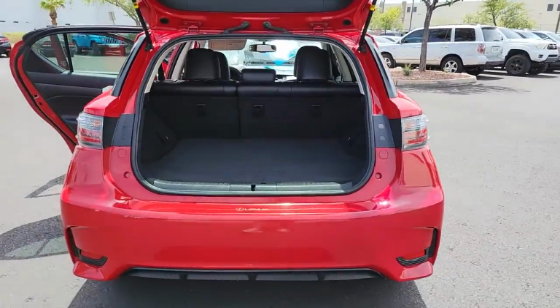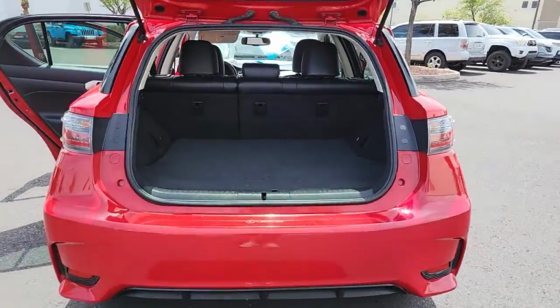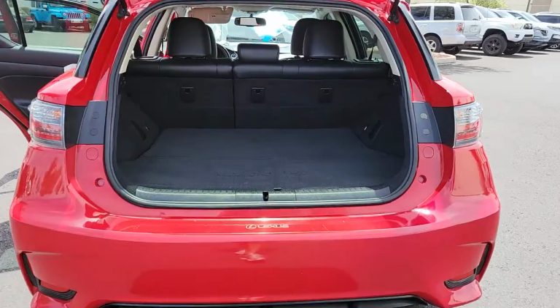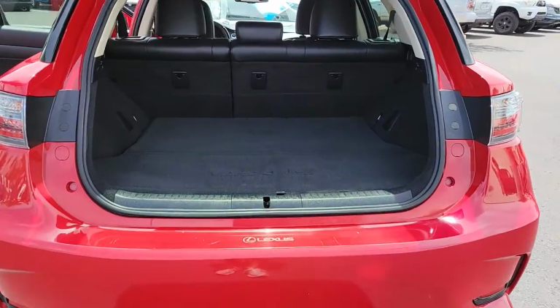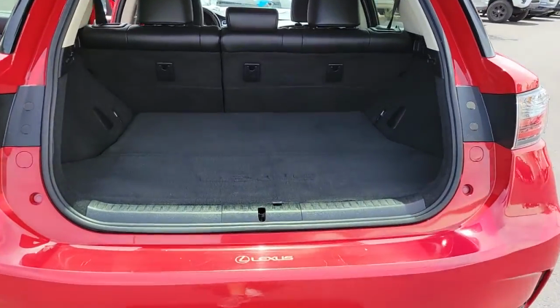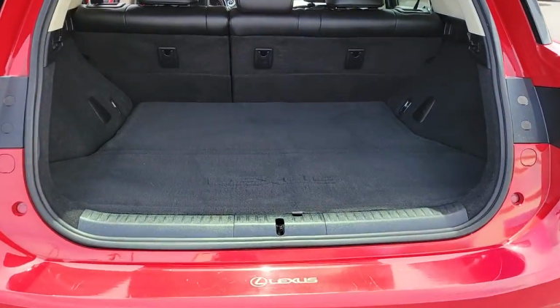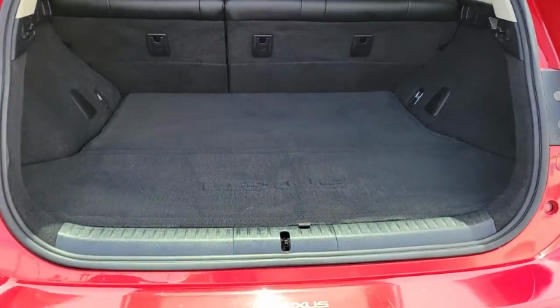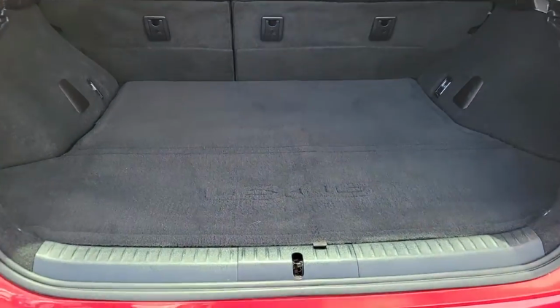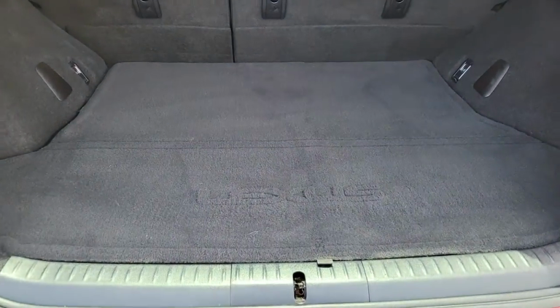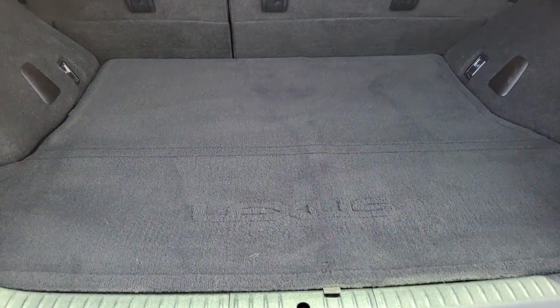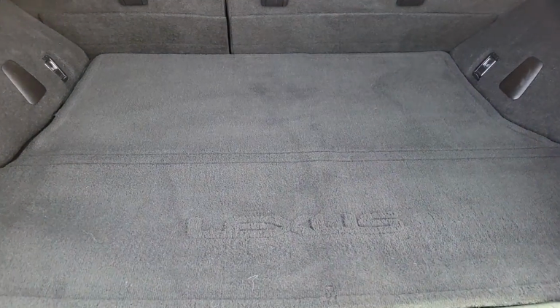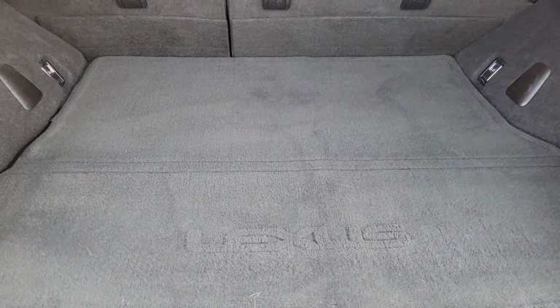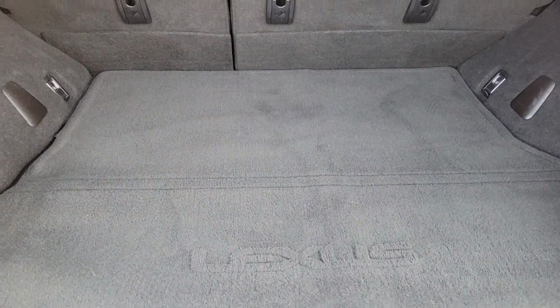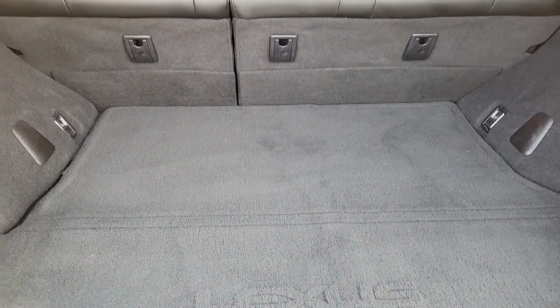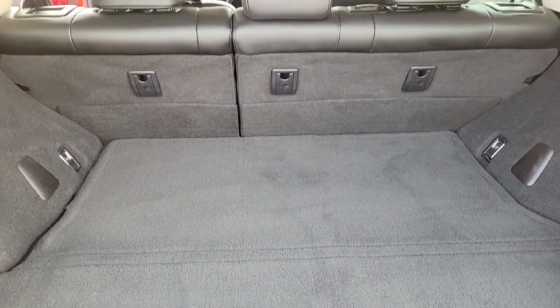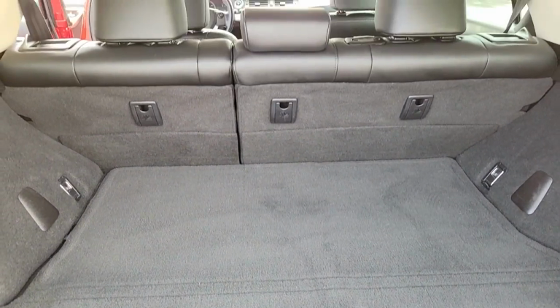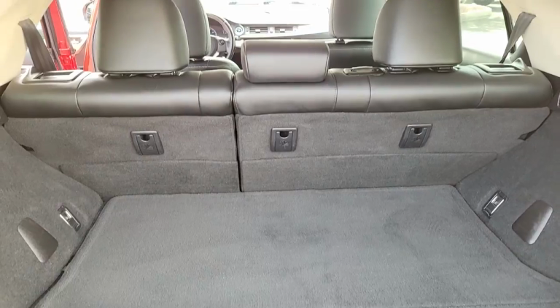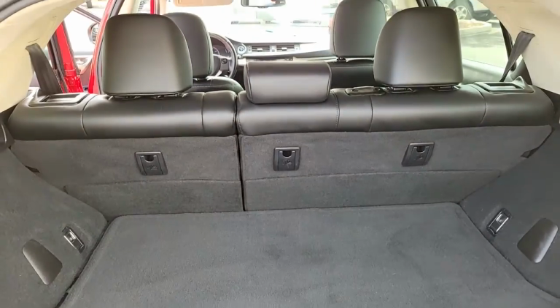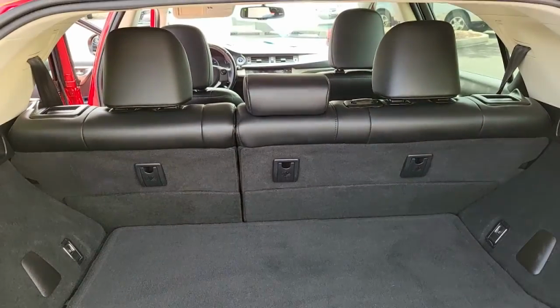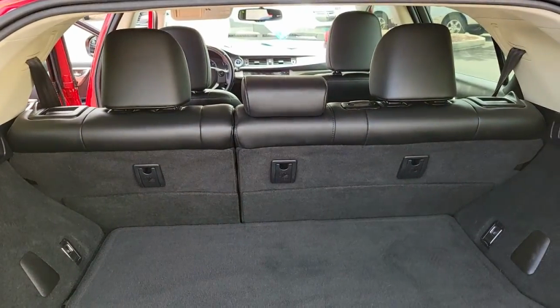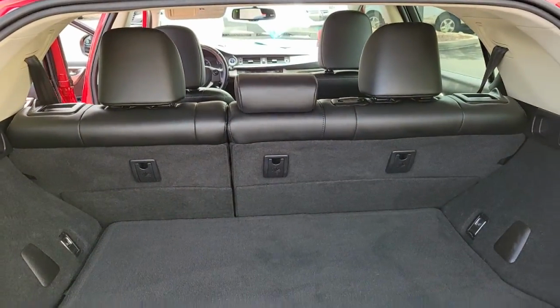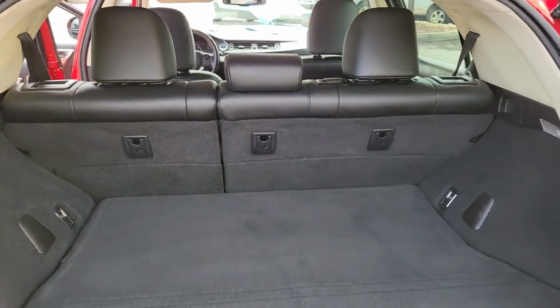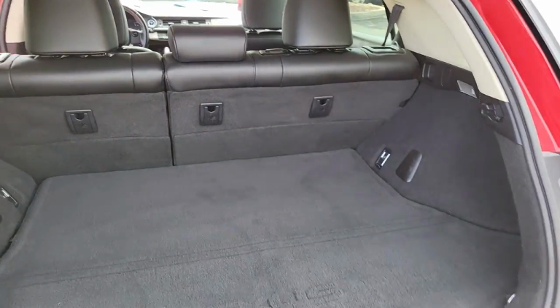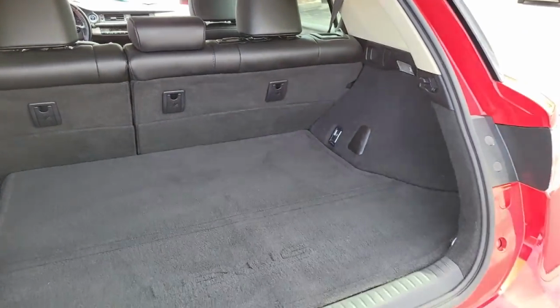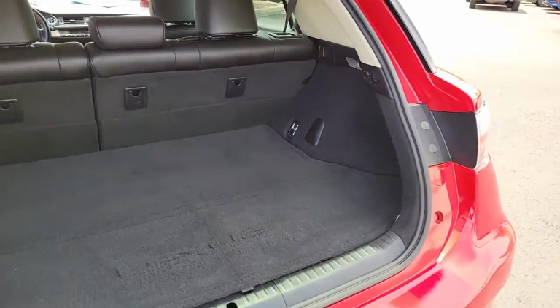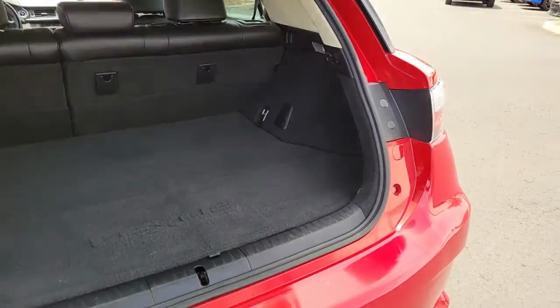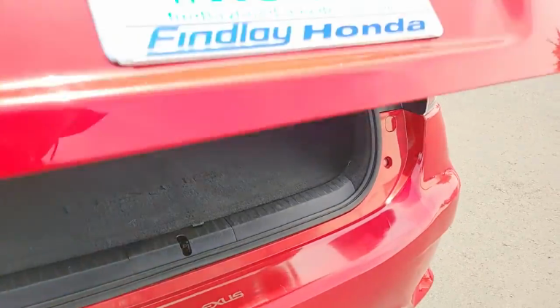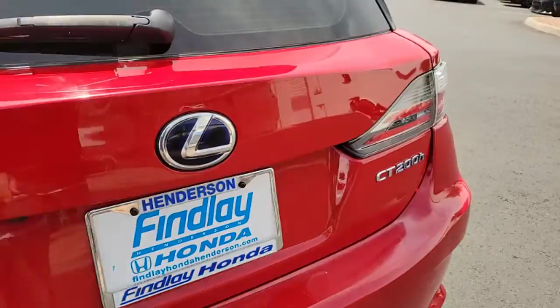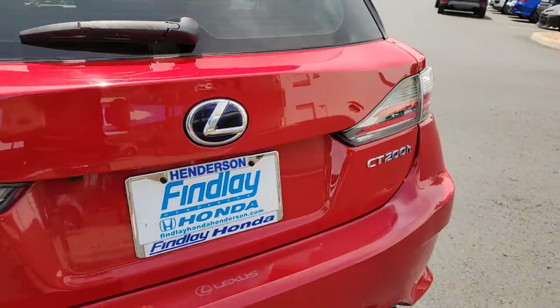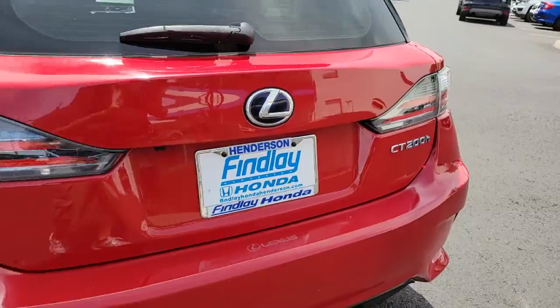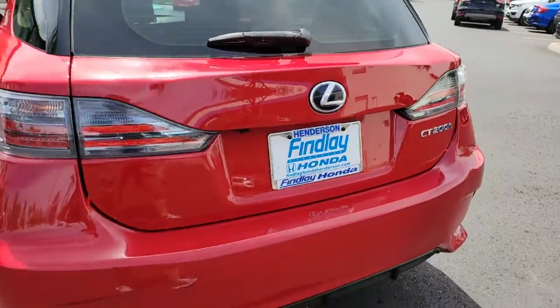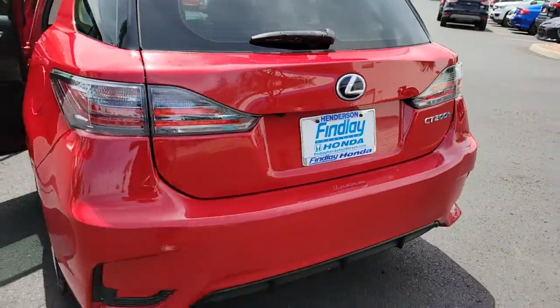Desirable safety features and eco-friendly hybrid technology make this stylish hatchback a smart choice for today's lifestyle. The following are some of this vehicle's highlighted options: dual zone AC,